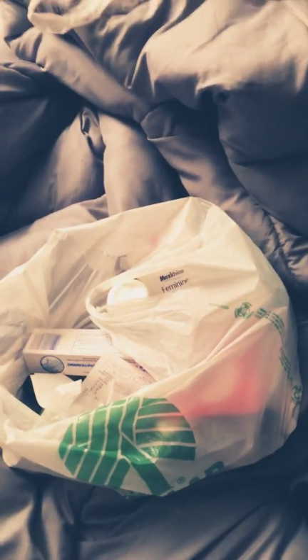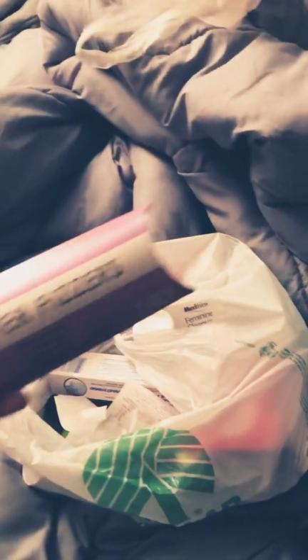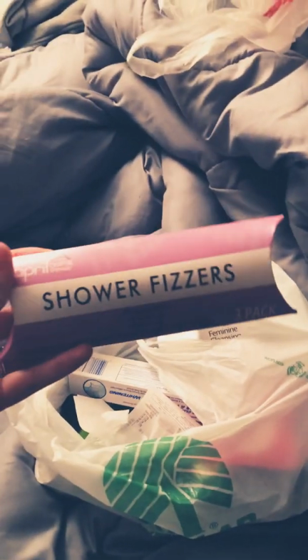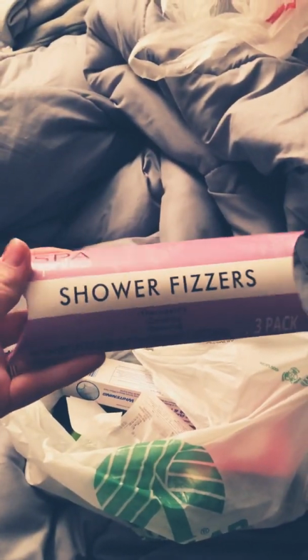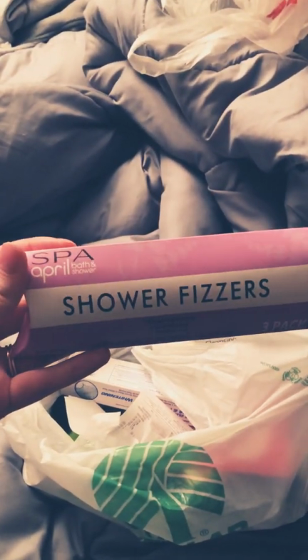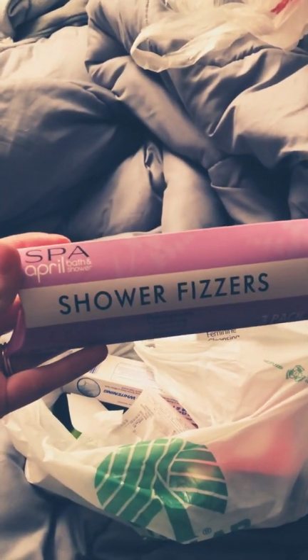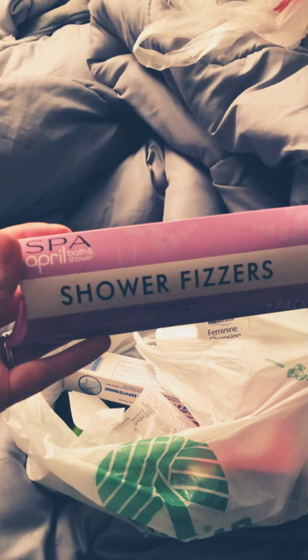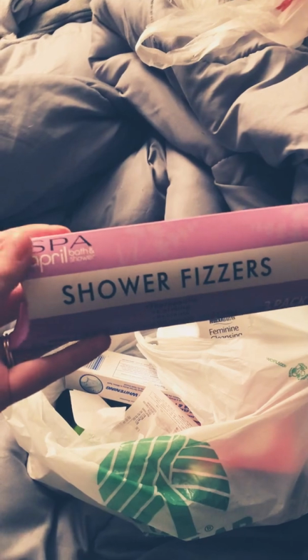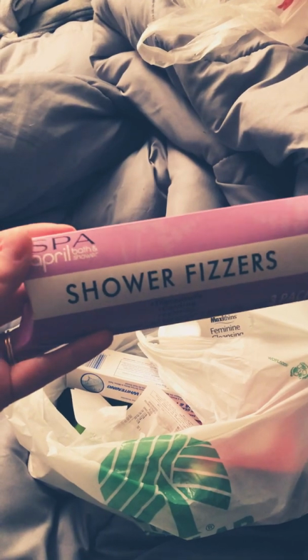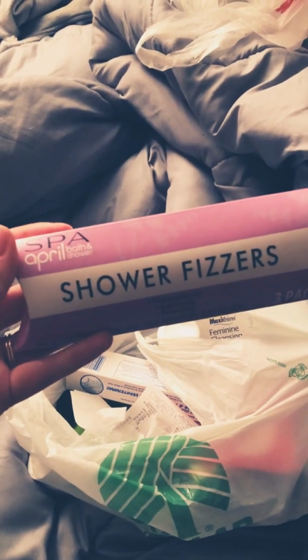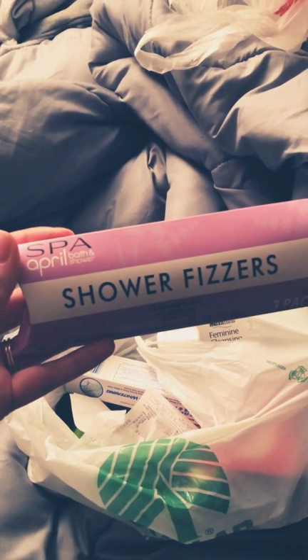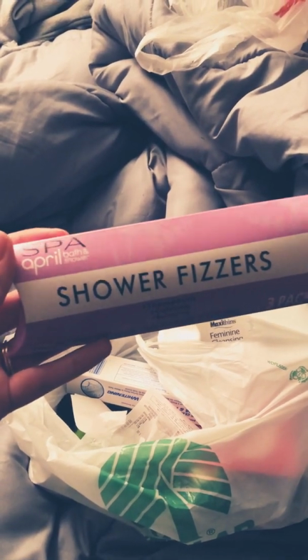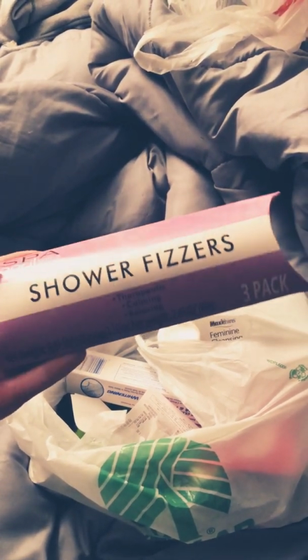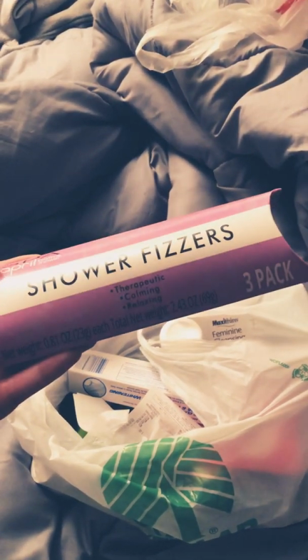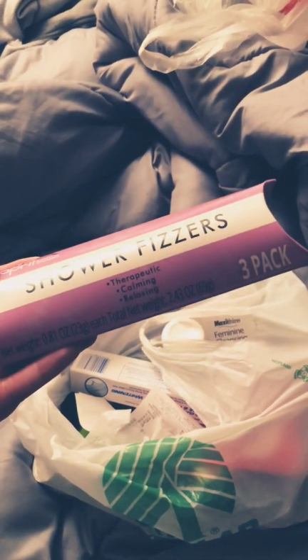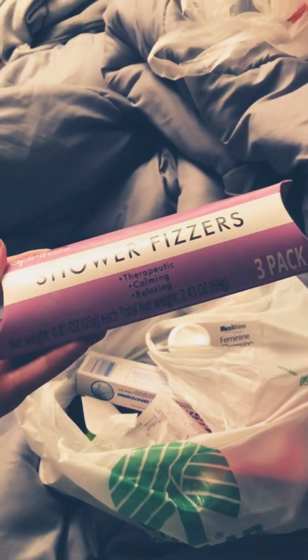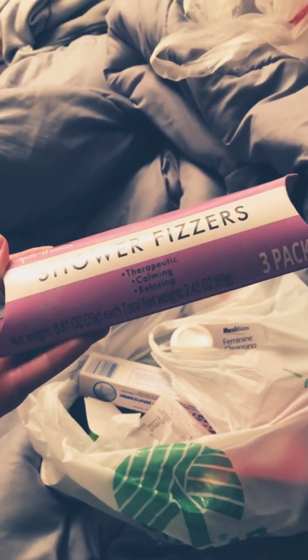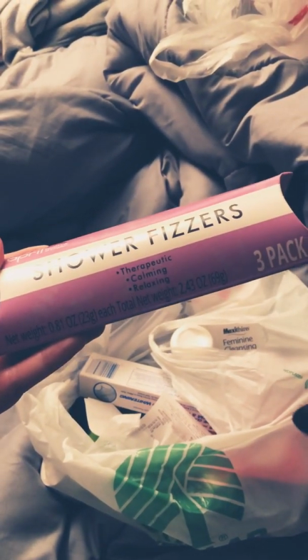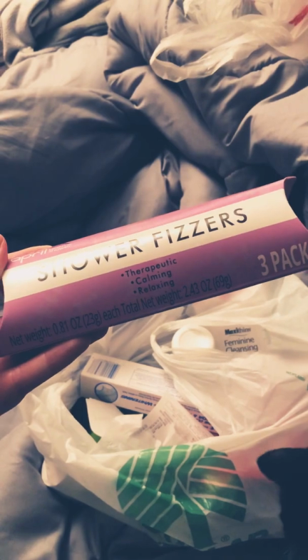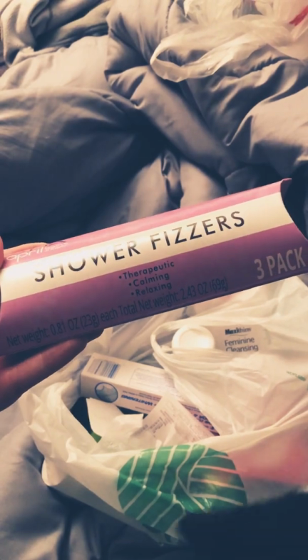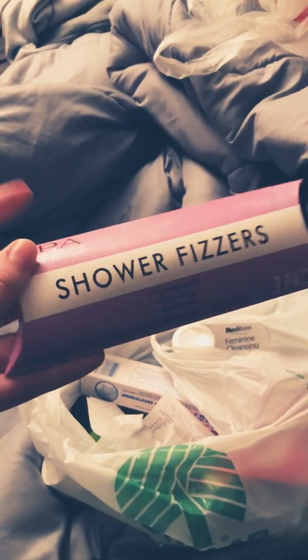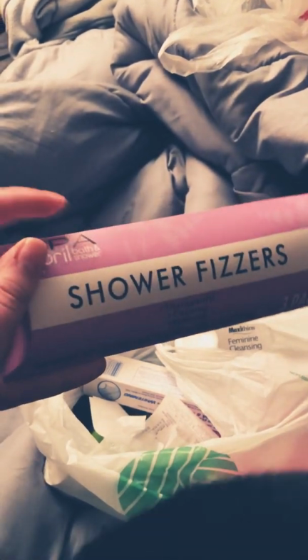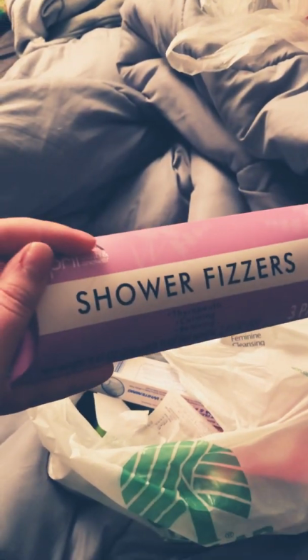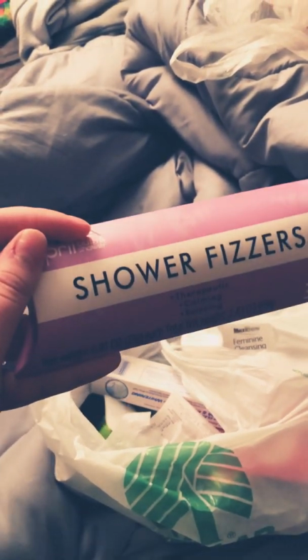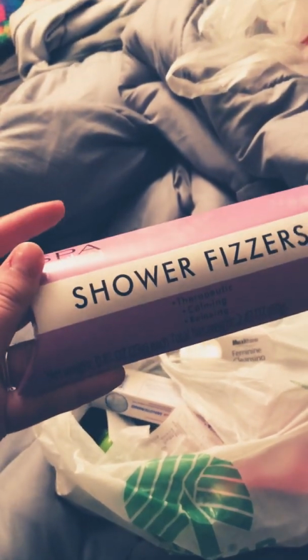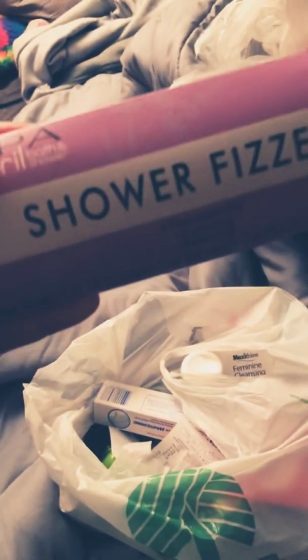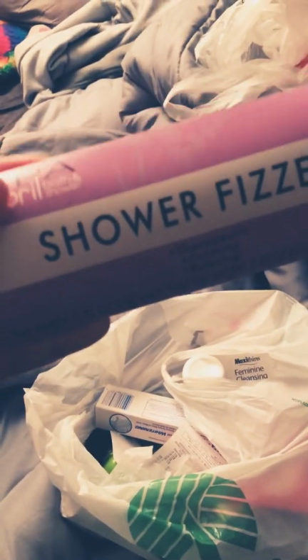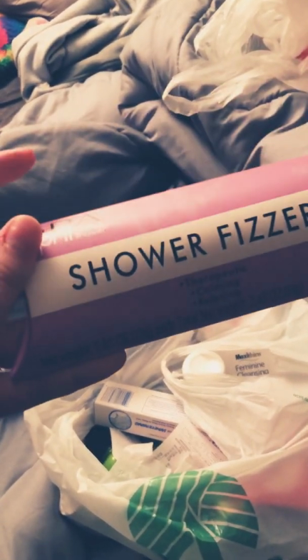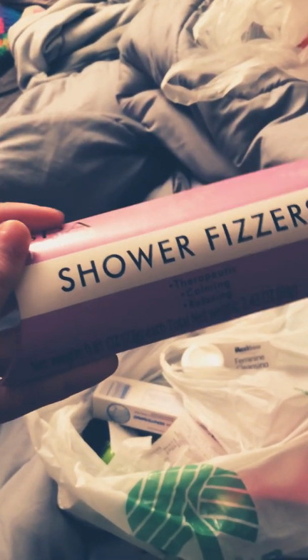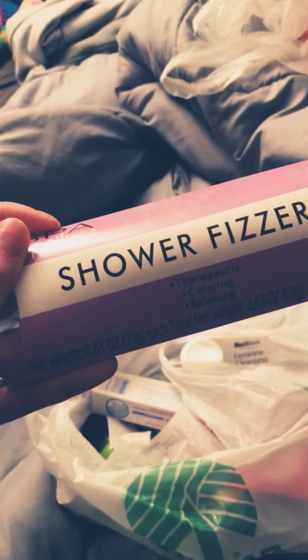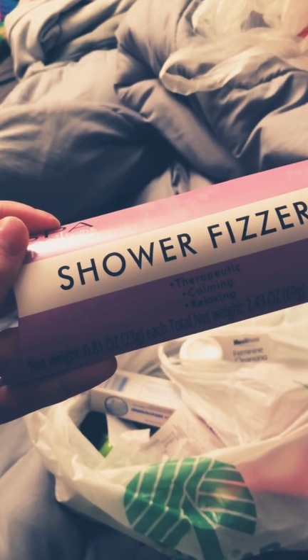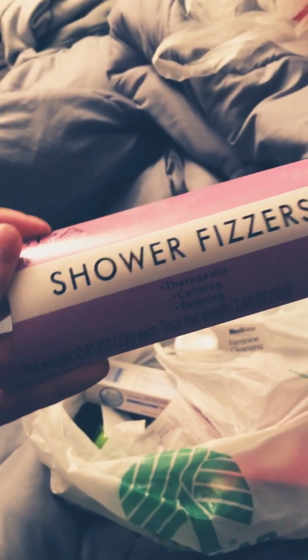Then I found these Shower Fizzers by the same brand, April Bath and Shower. Therapeutic, Calm and Relaxing. Comes with three. I believe this is lavender. They also had a Coconut one too.